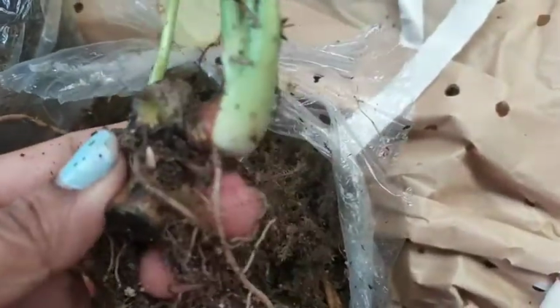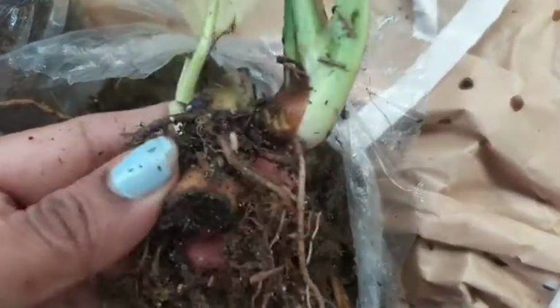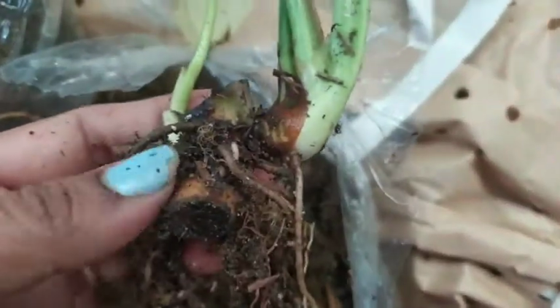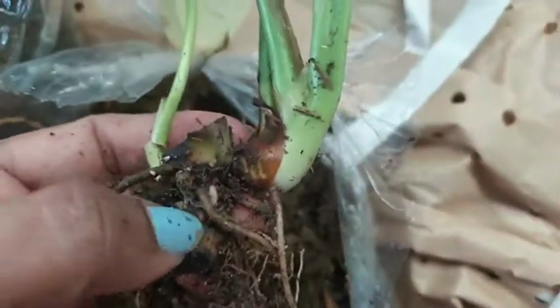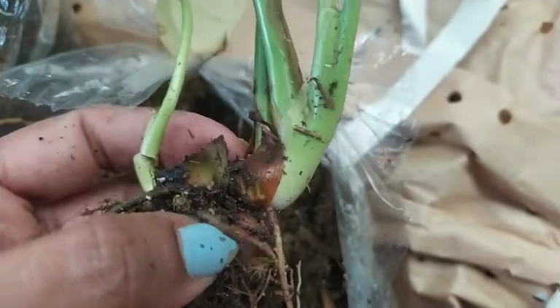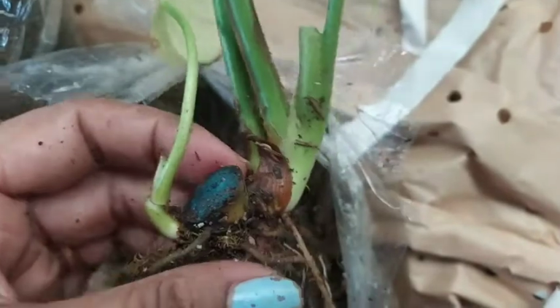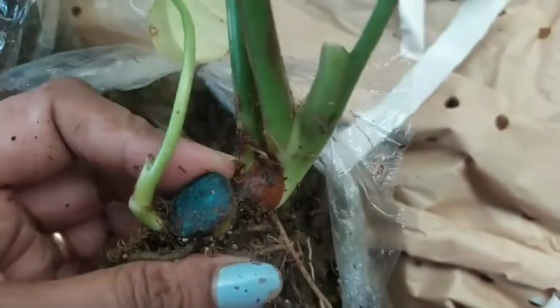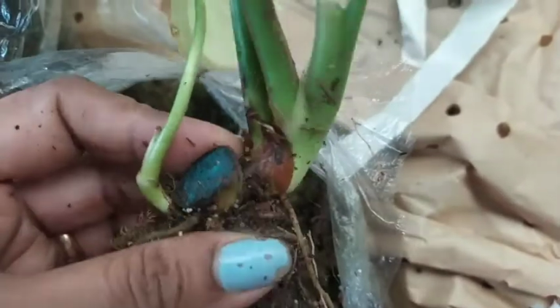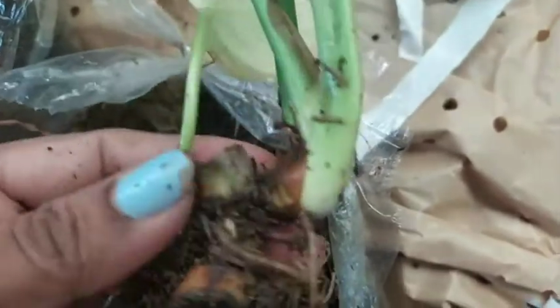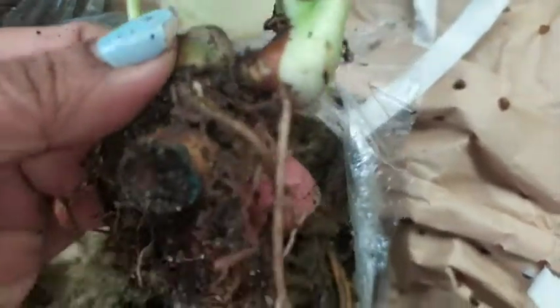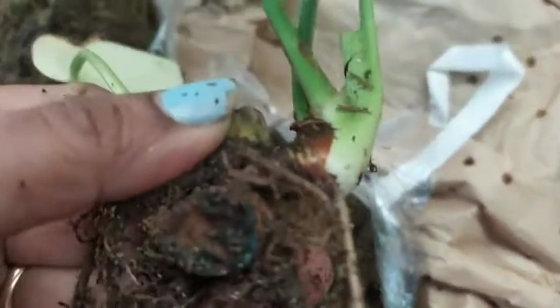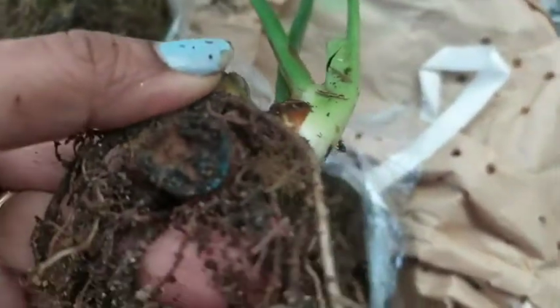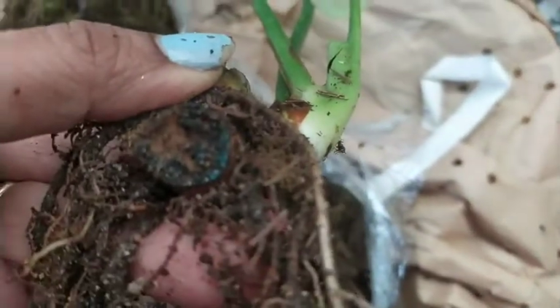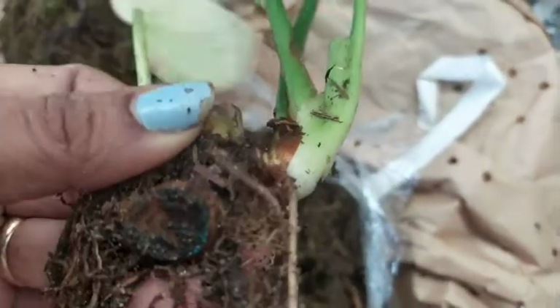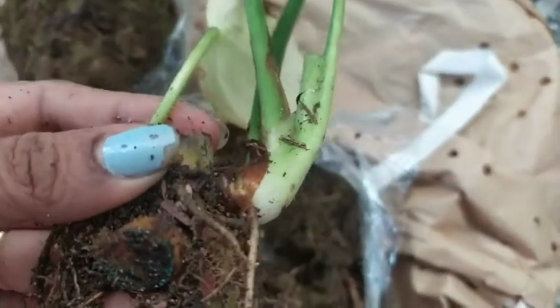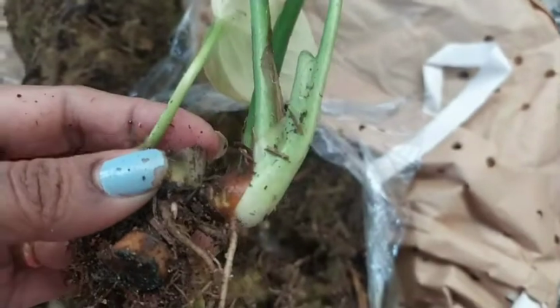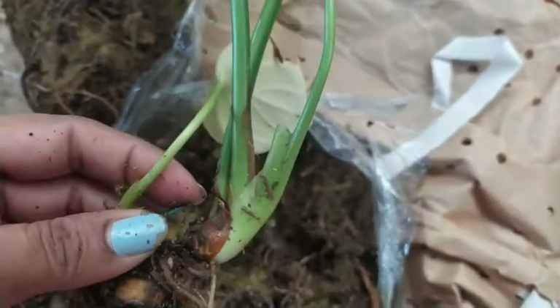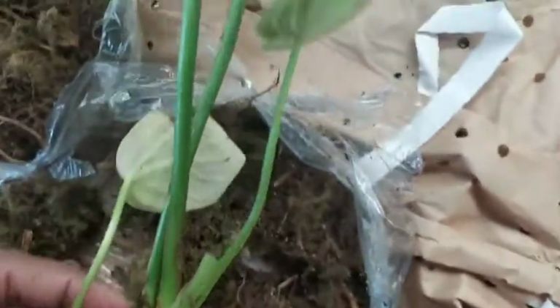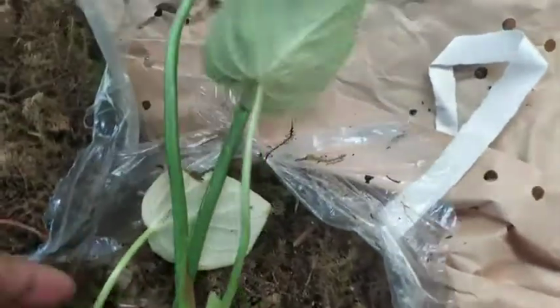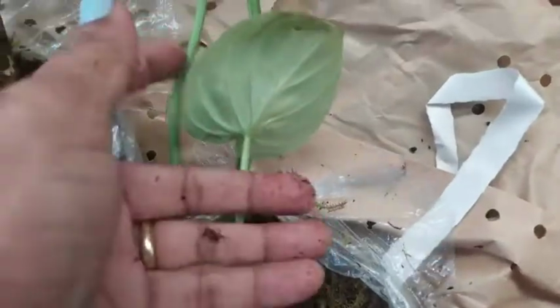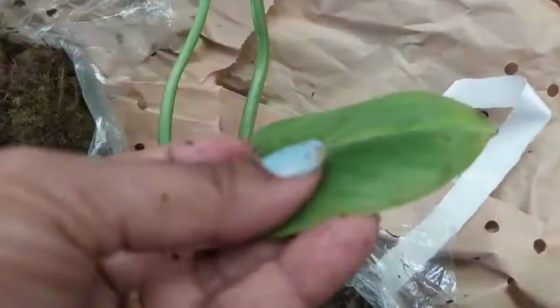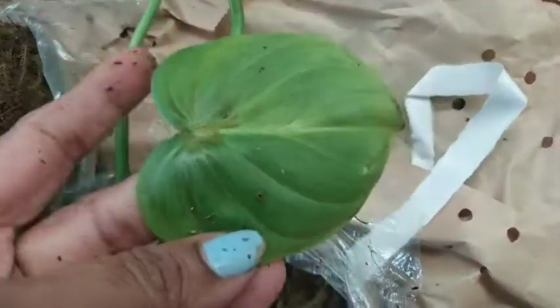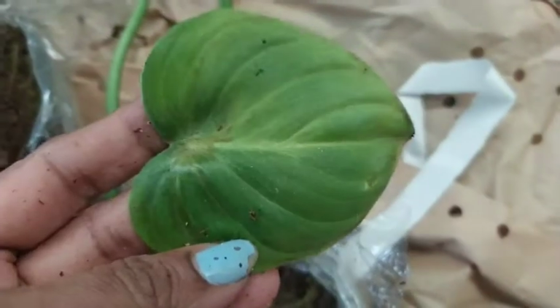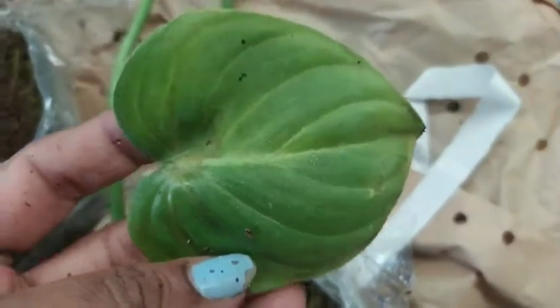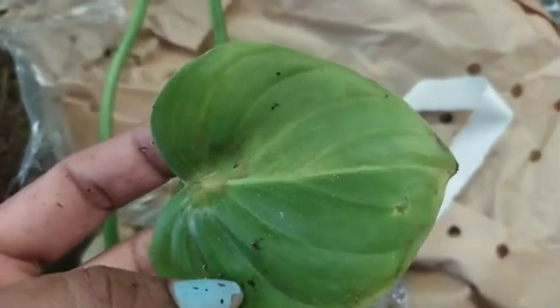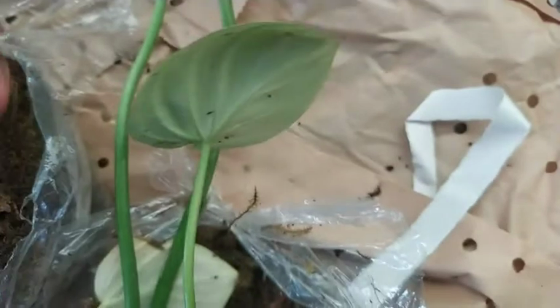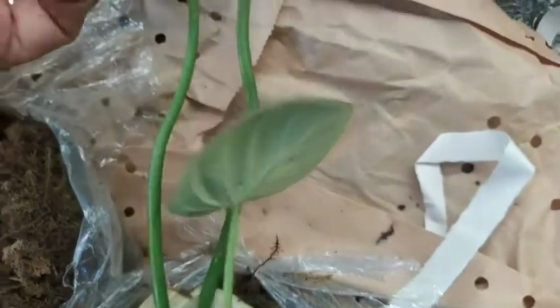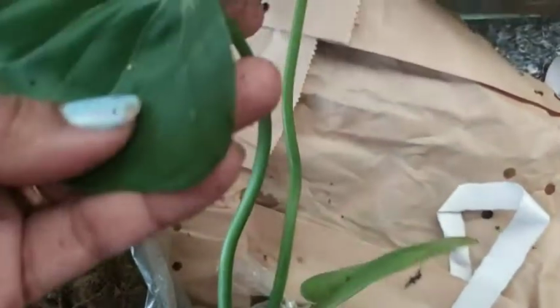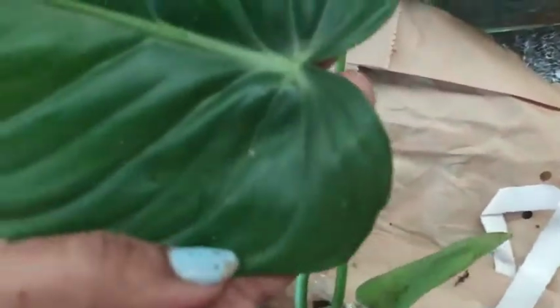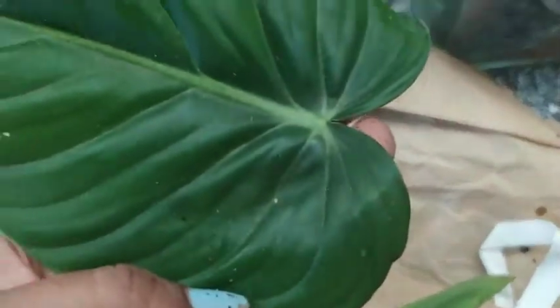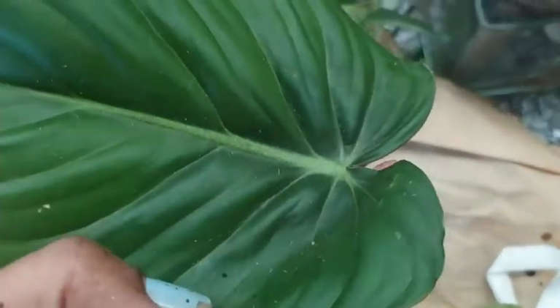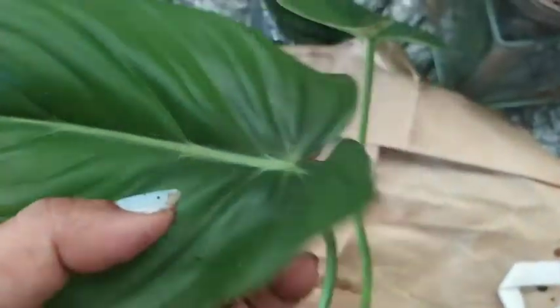The roots that have developed have kind of gone black, but I don't think it would be an issue — I guess it will survive. It is still a juvenile plant, so I have a lot of time to take care of and look after it.